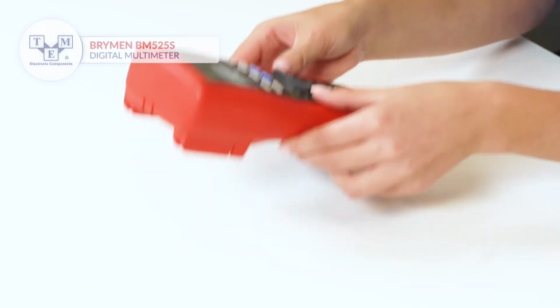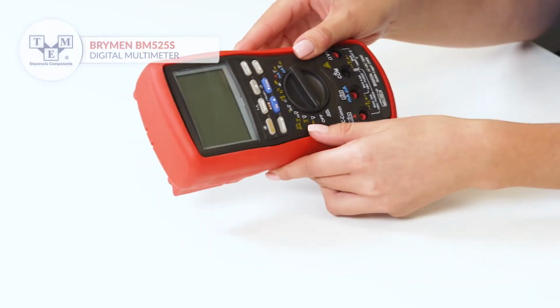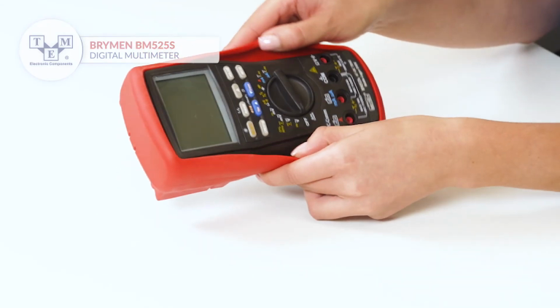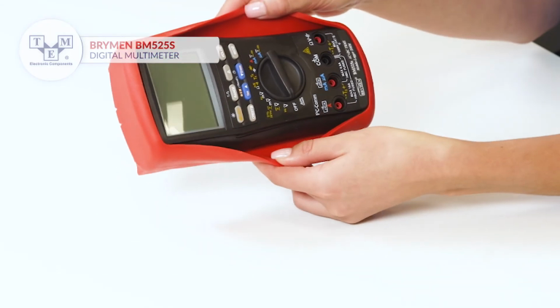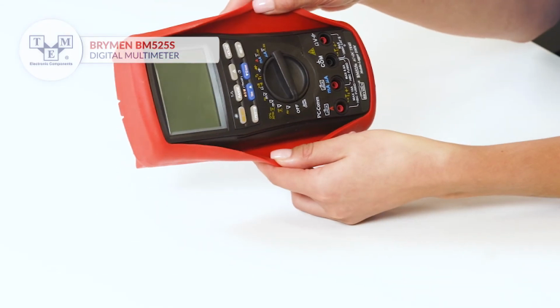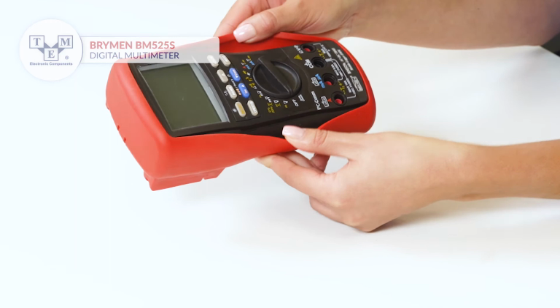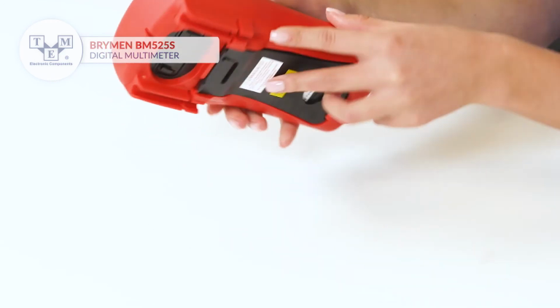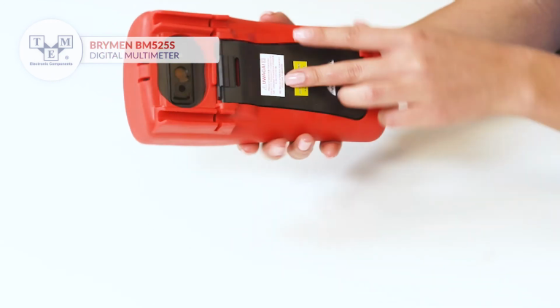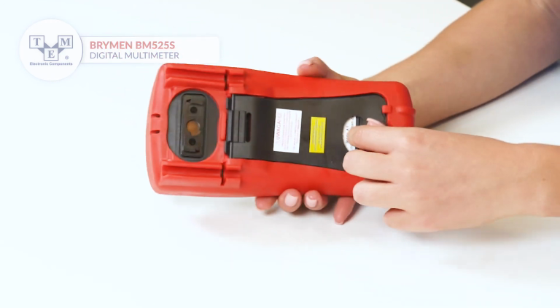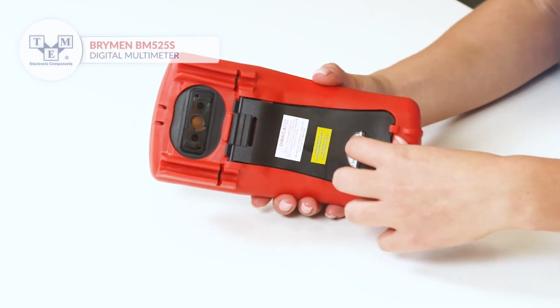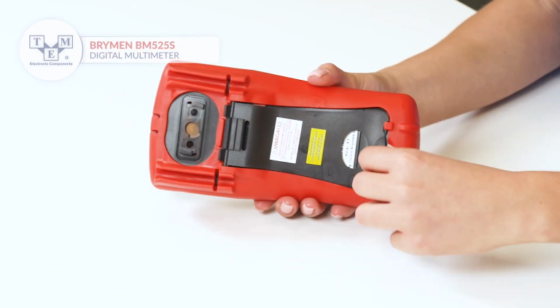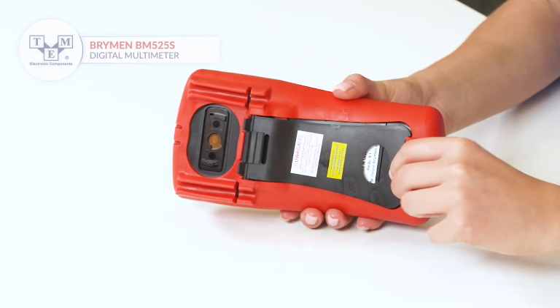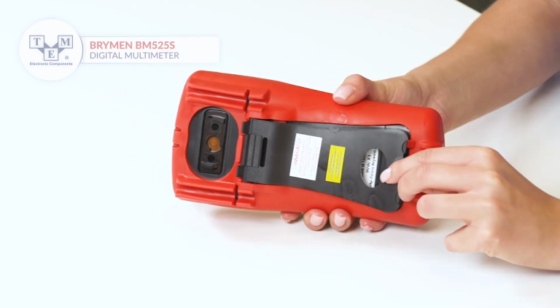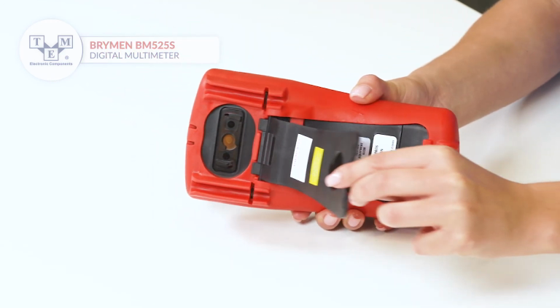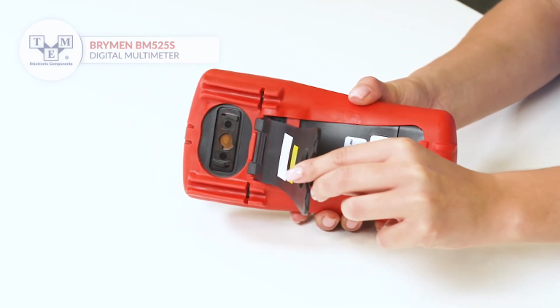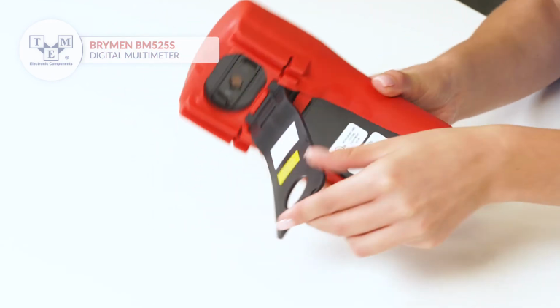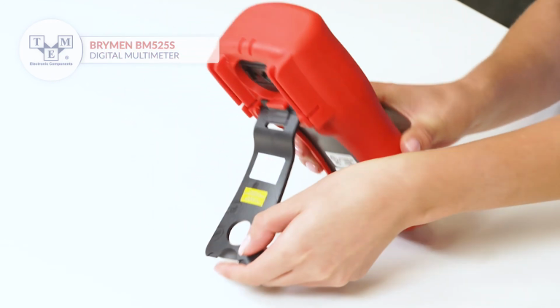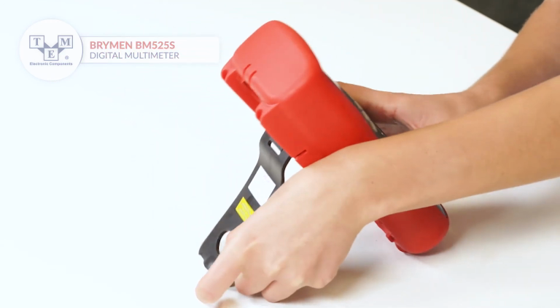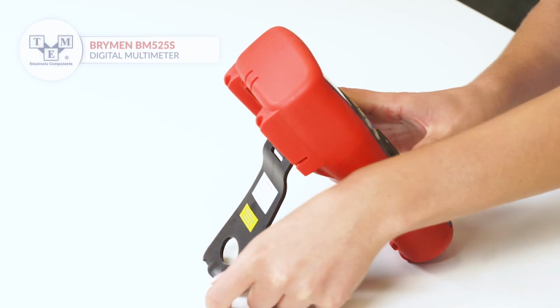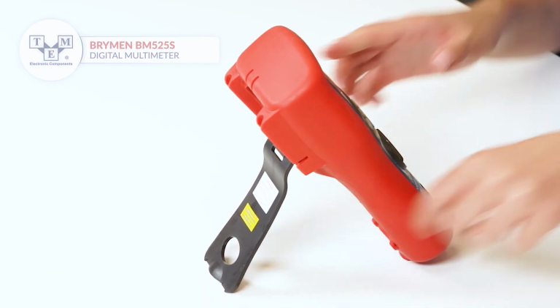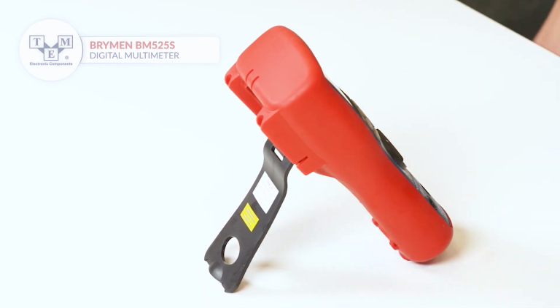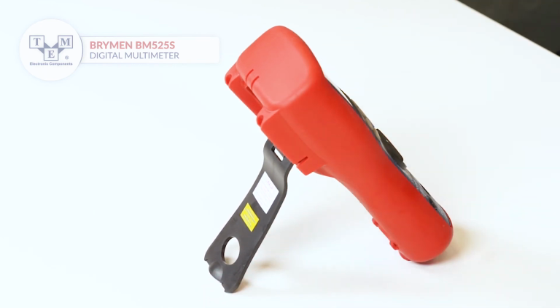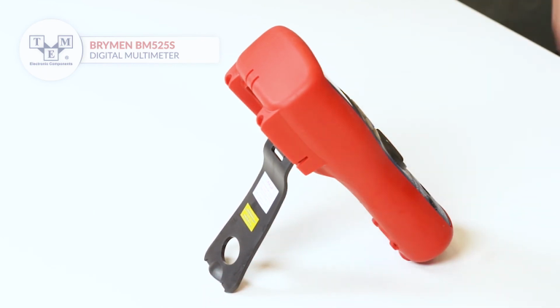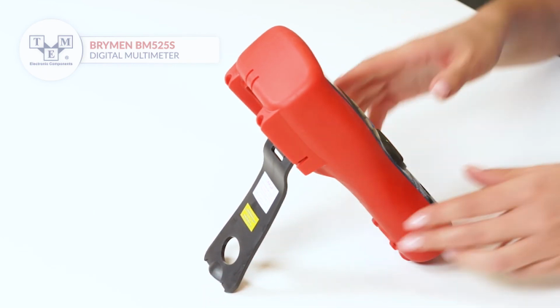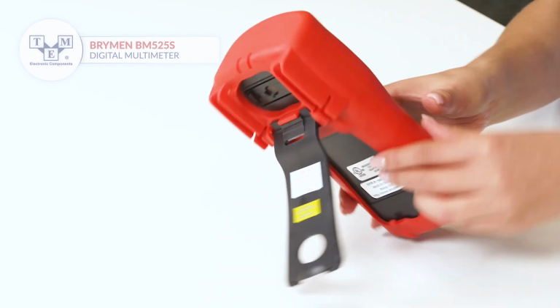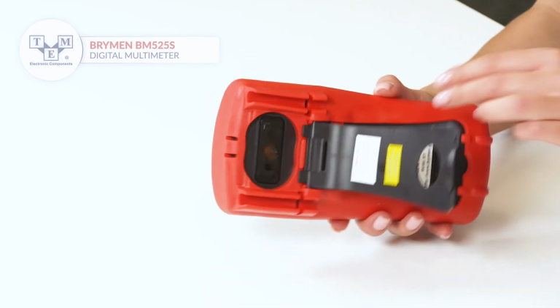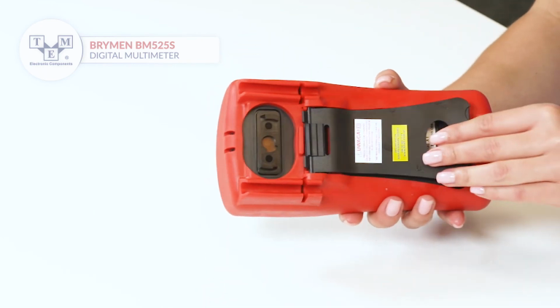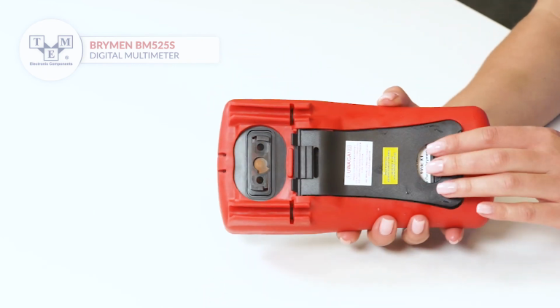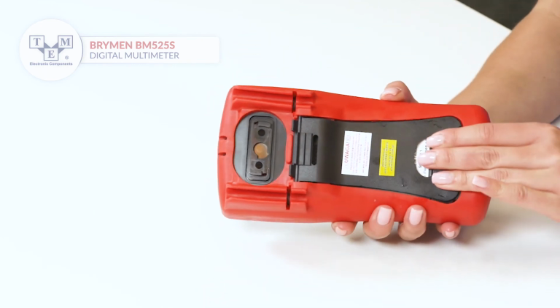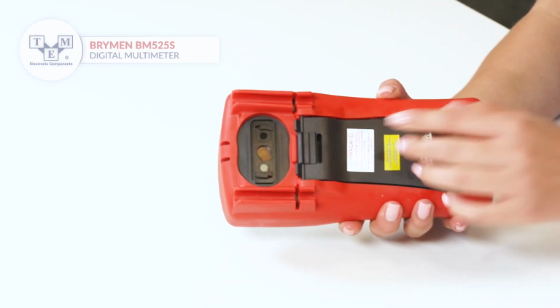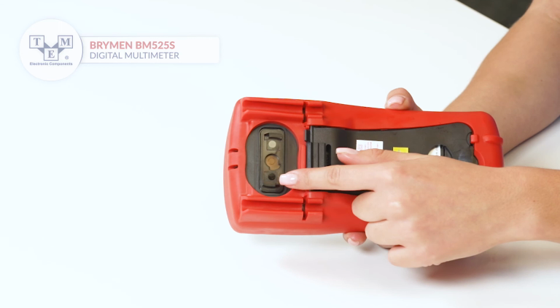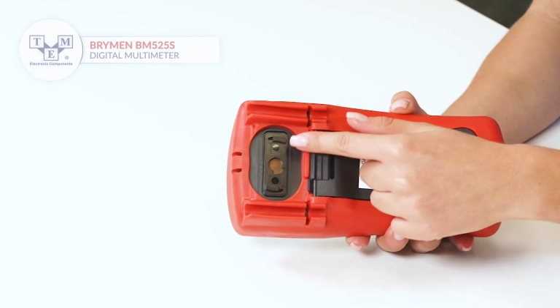It has a protective holster with holders for probes and is powered by a 9V battery. You can also add a magnetic holder.